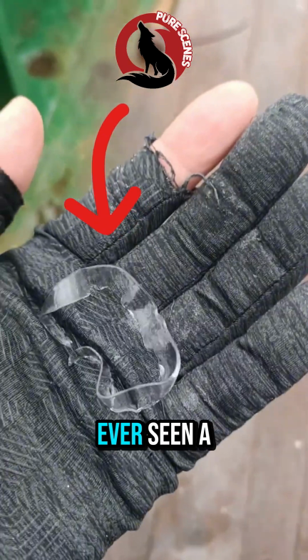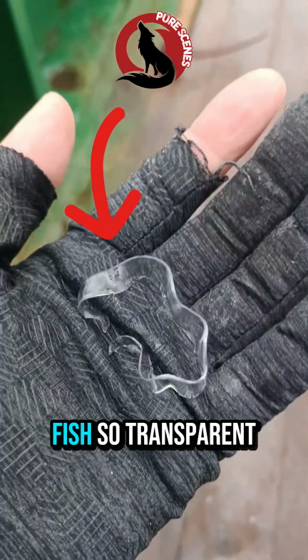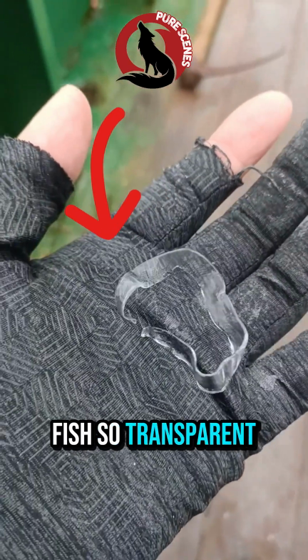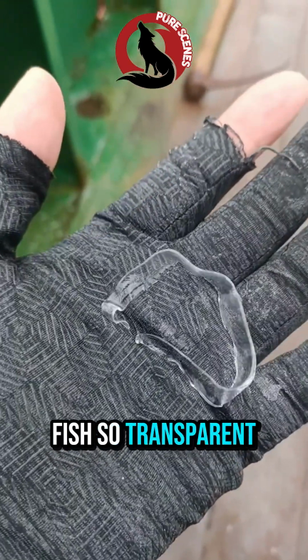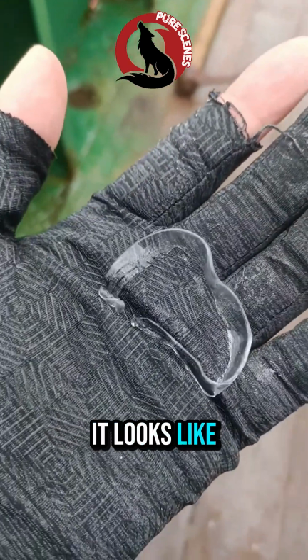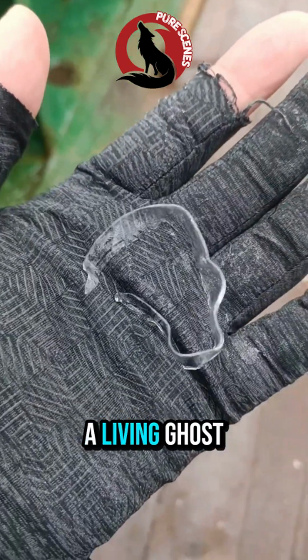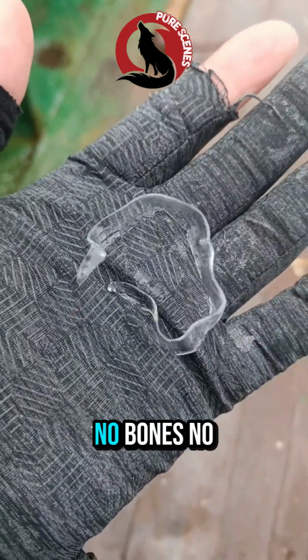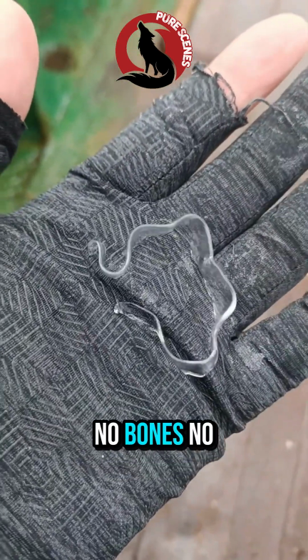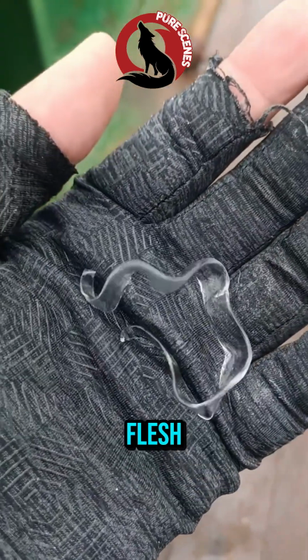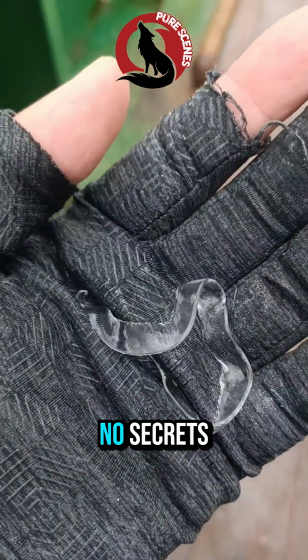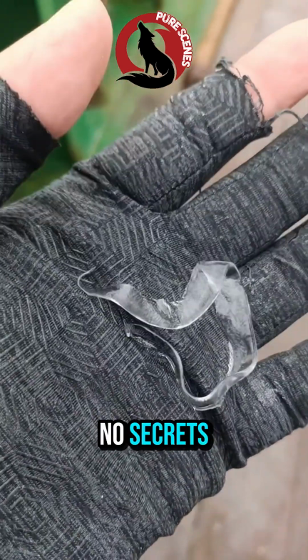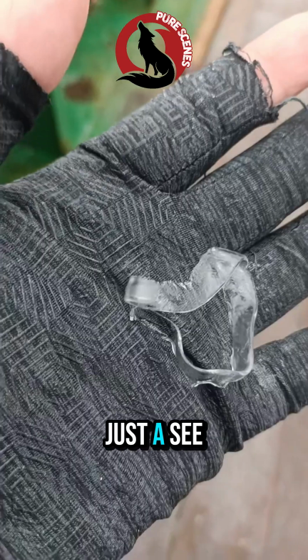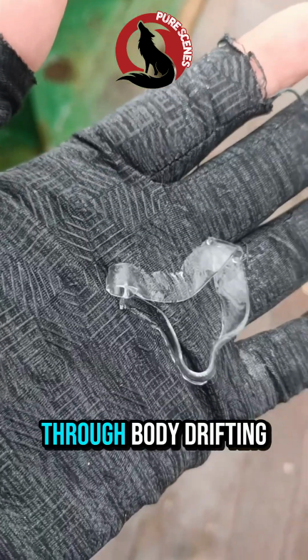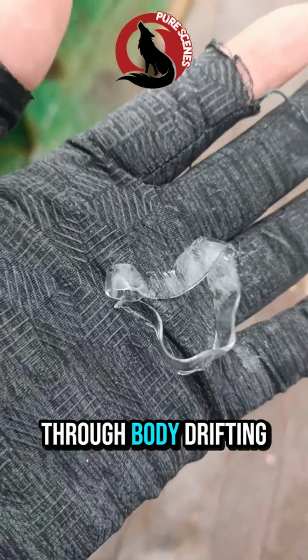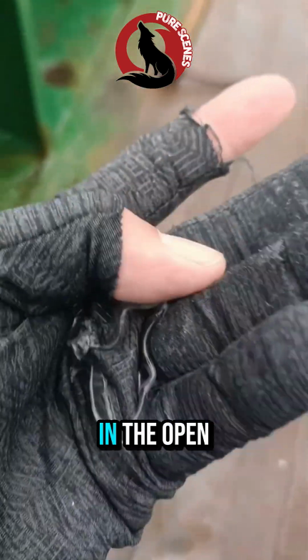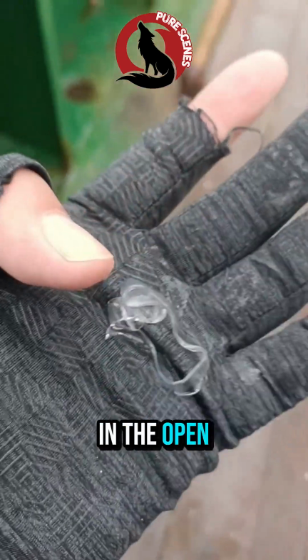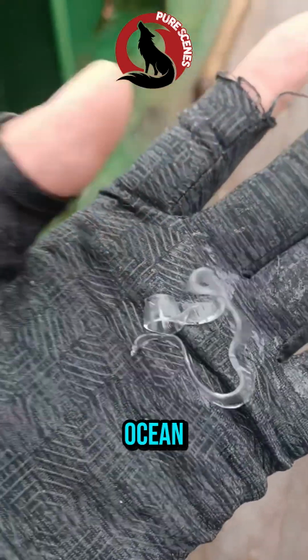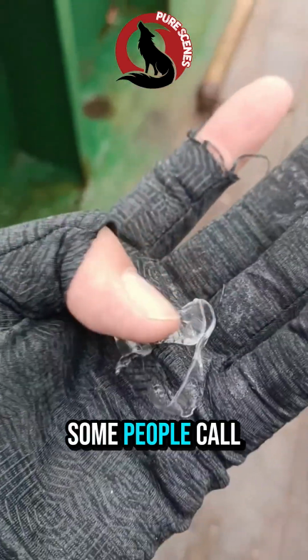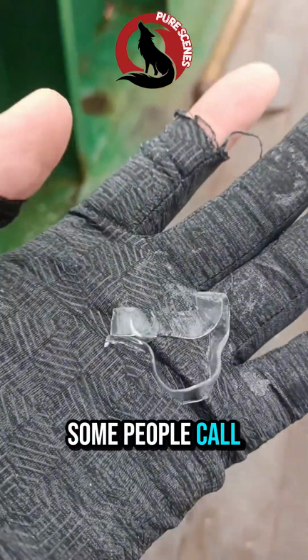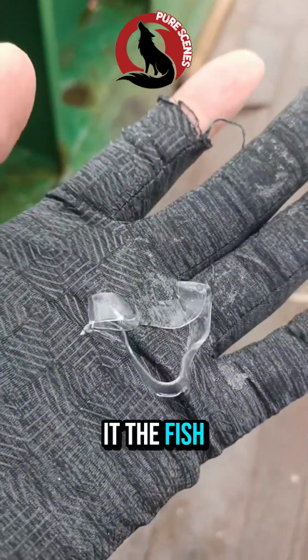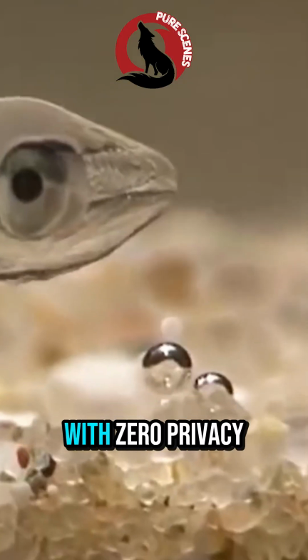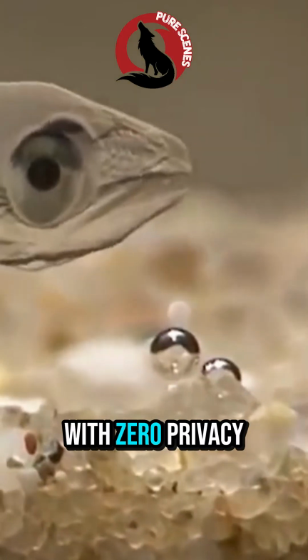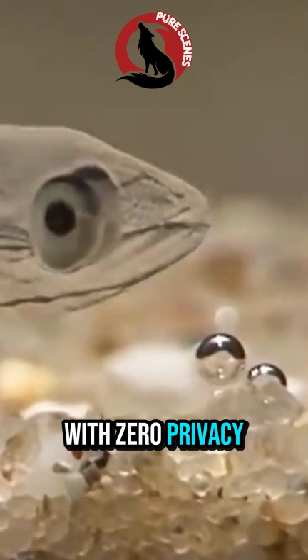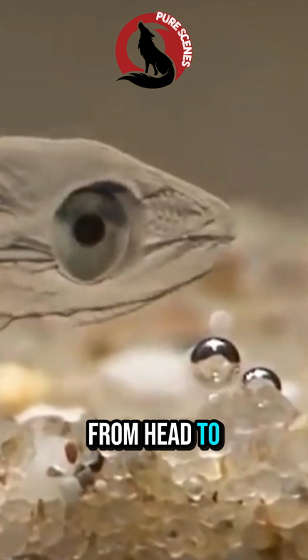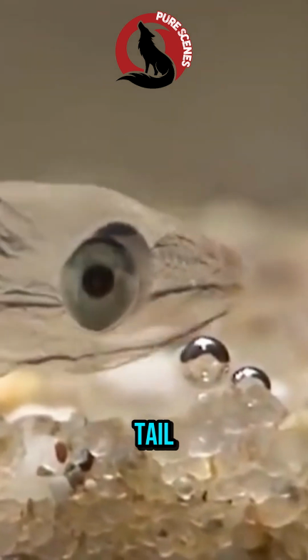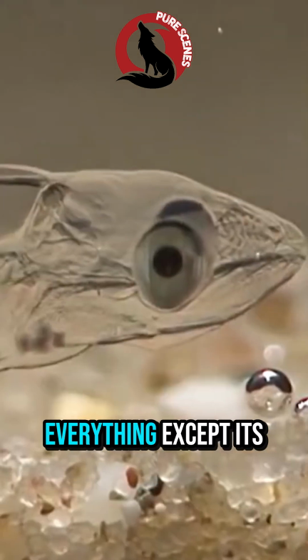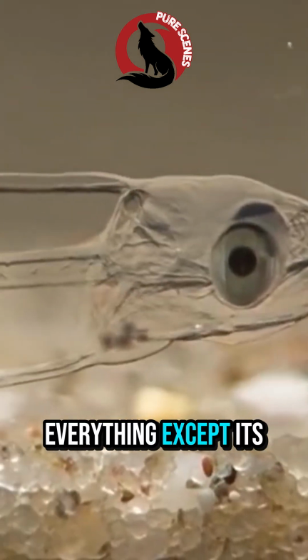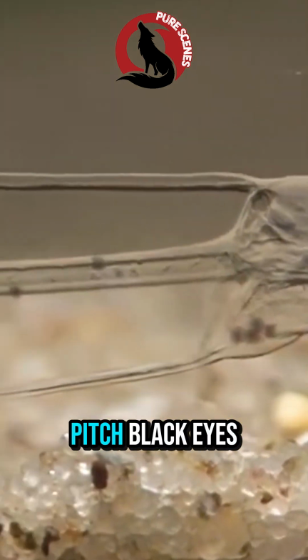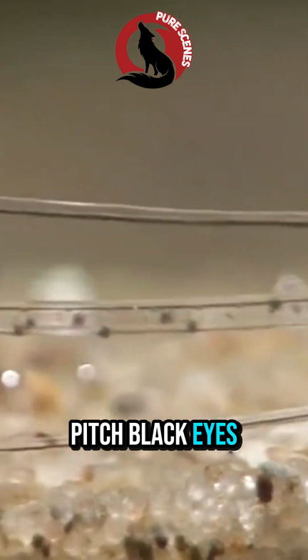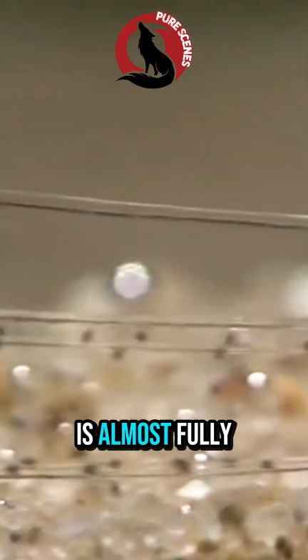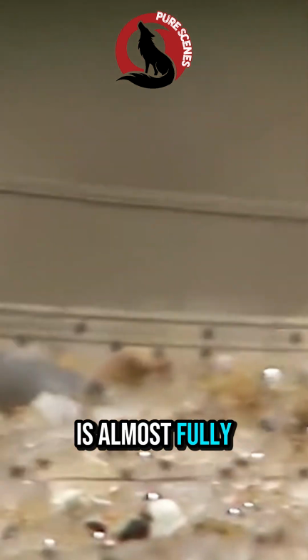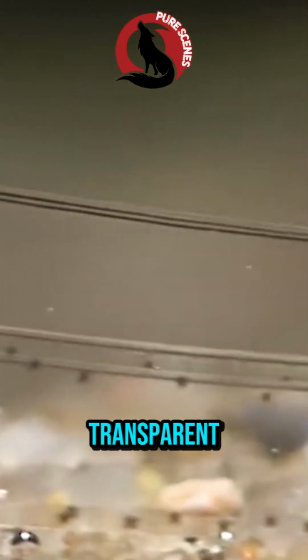Ever seen a fish so transparent it looks like a living ghost? No bones, no flesh, no secrets. Just a see-through body drifting in the open ocean. Some people call it the fish with zero privacy. From head to tail, everything except its pitch-black eyes is almost fully transparent.